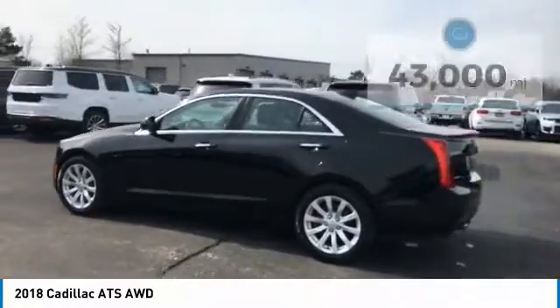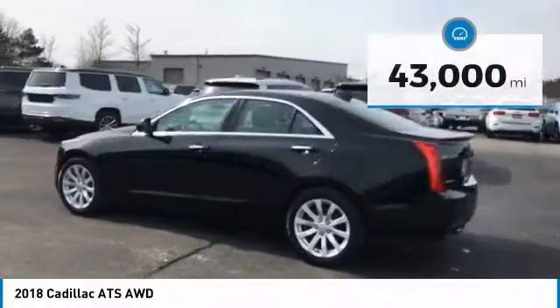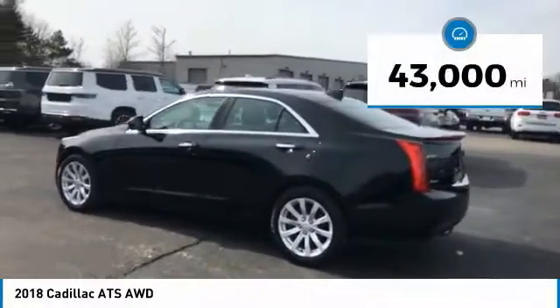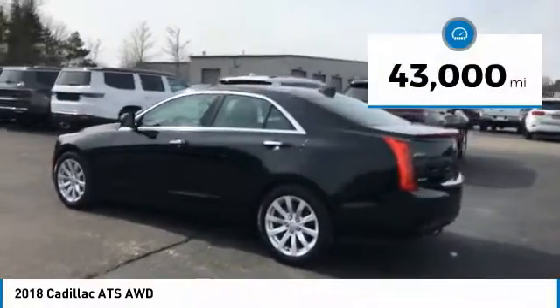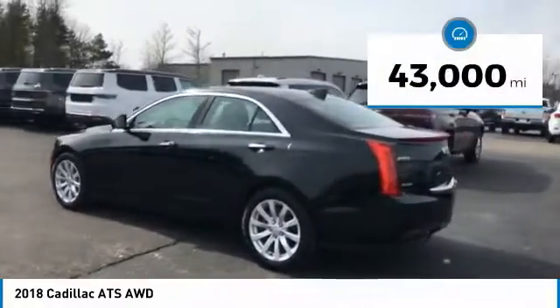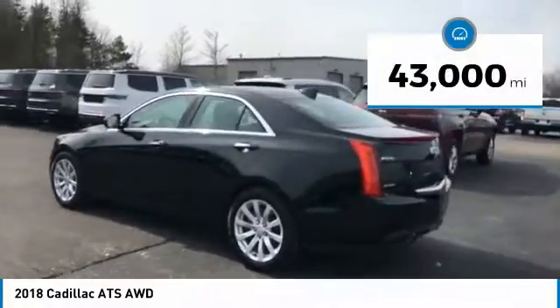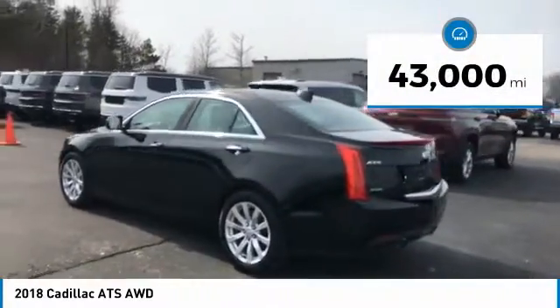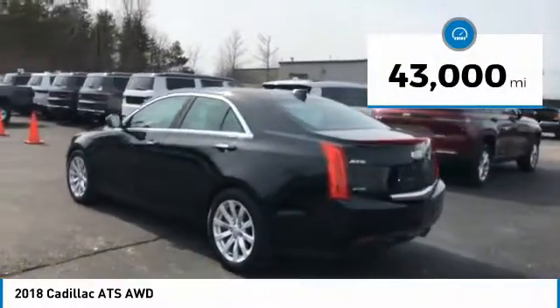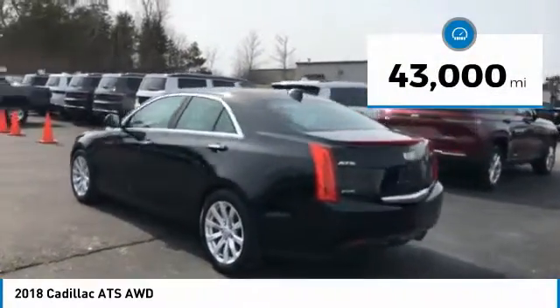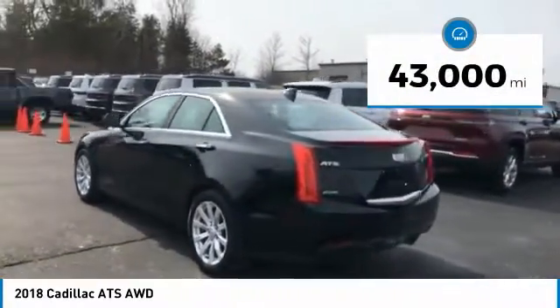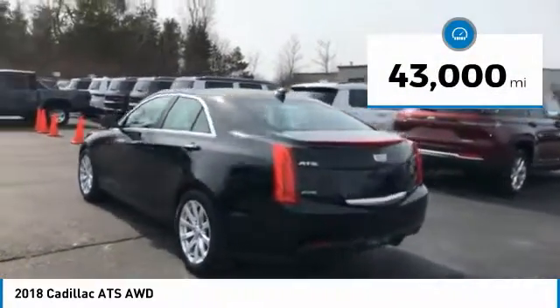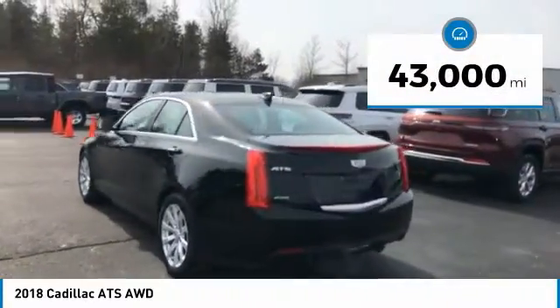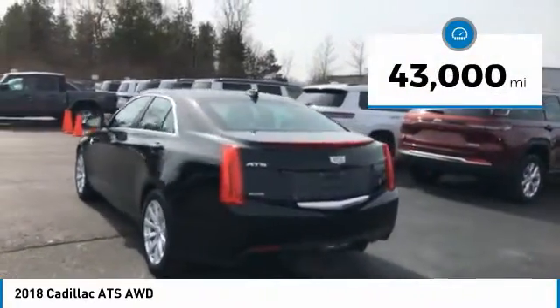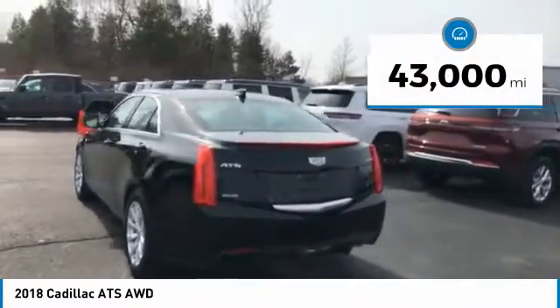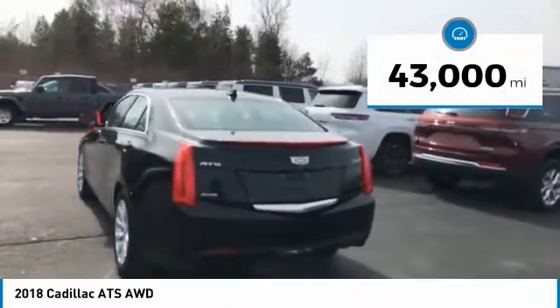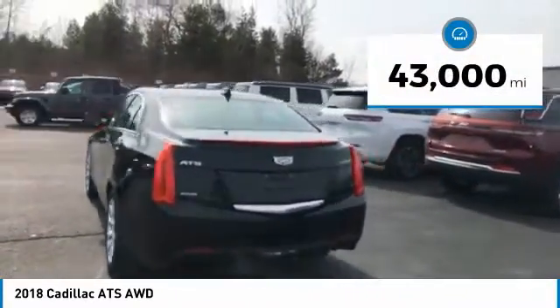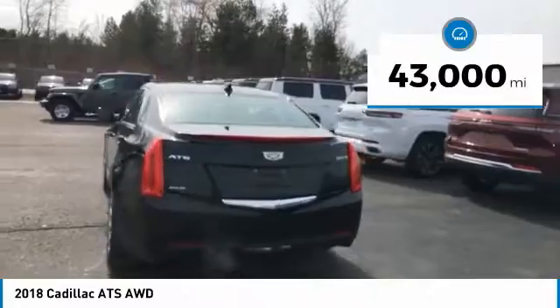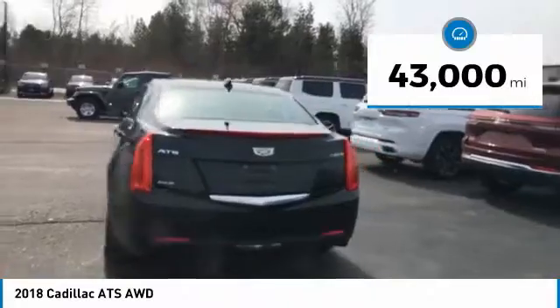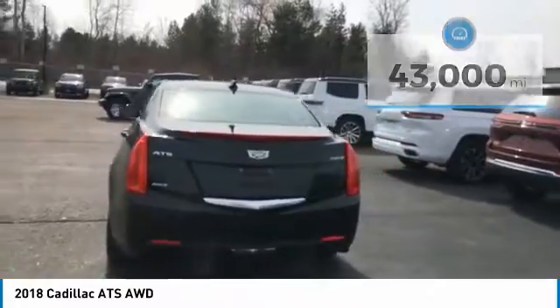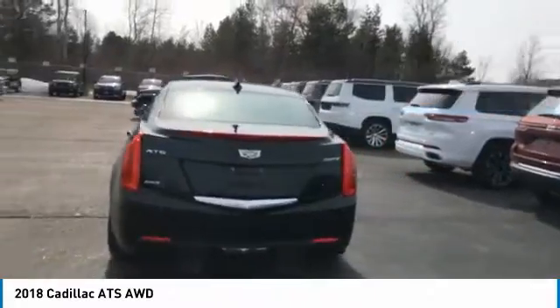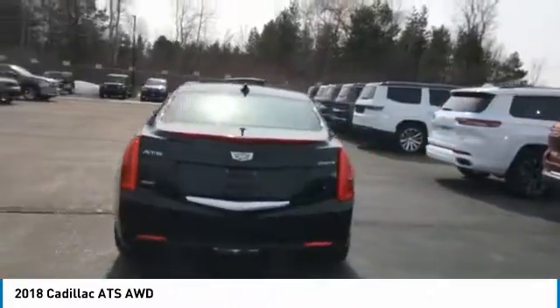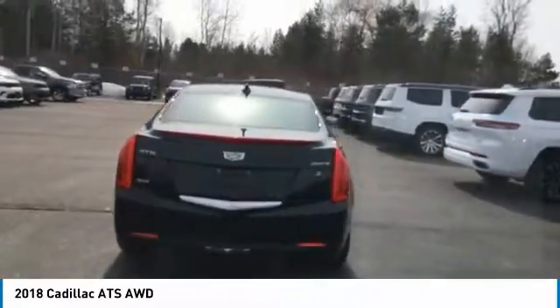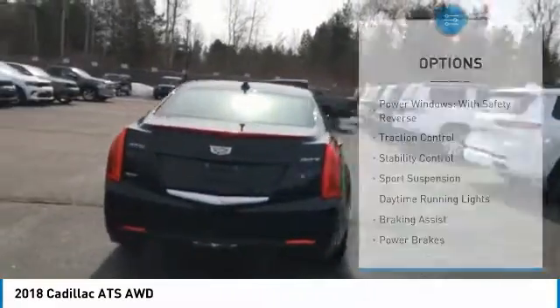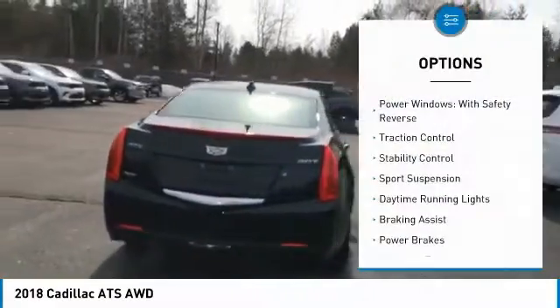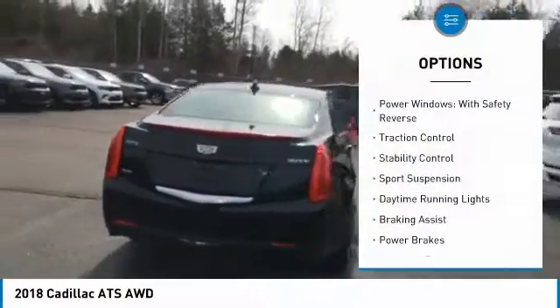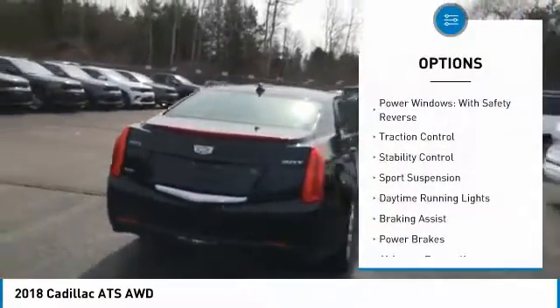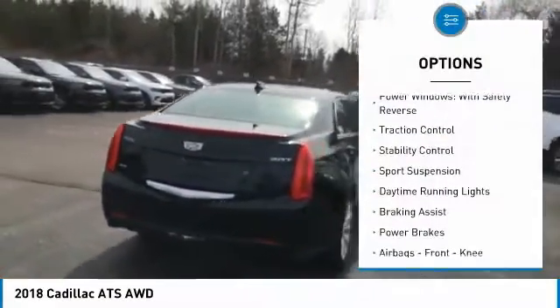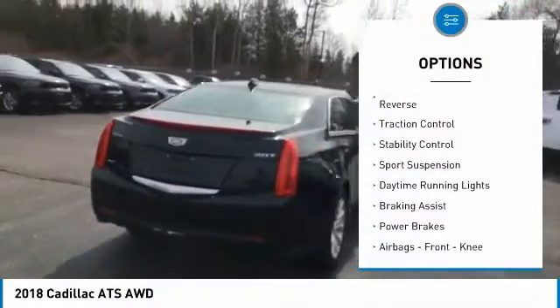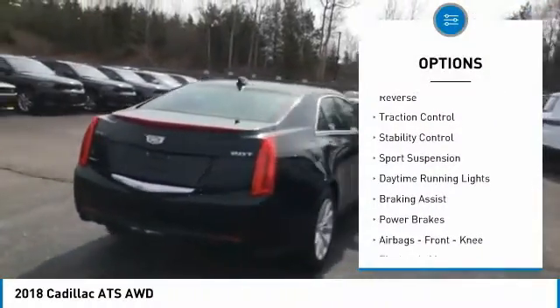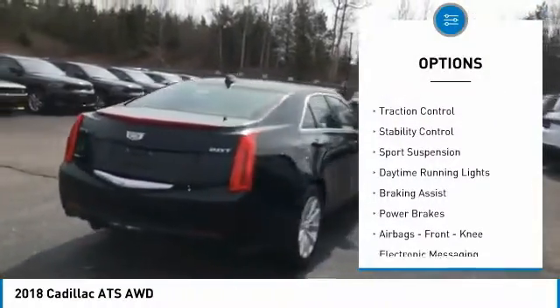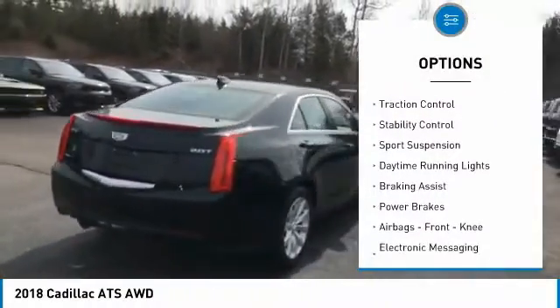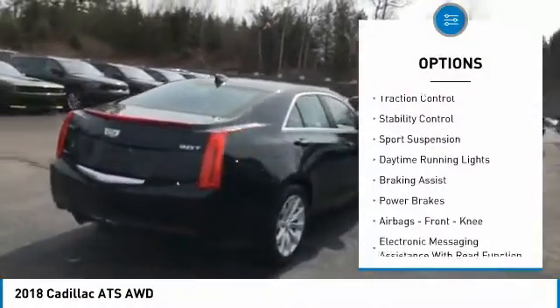This vehicle has less than 45,000 miles. Here are some of this vehicle's great options: power windows with safety reverse.